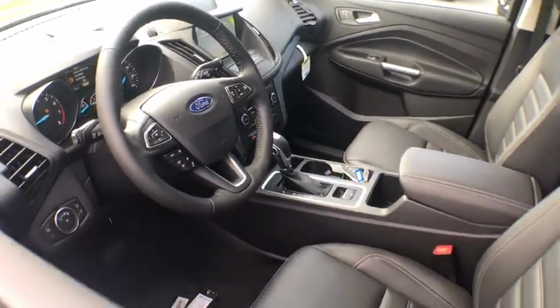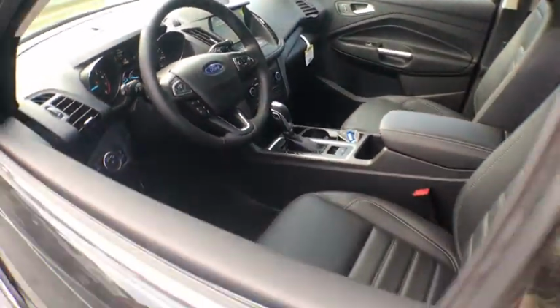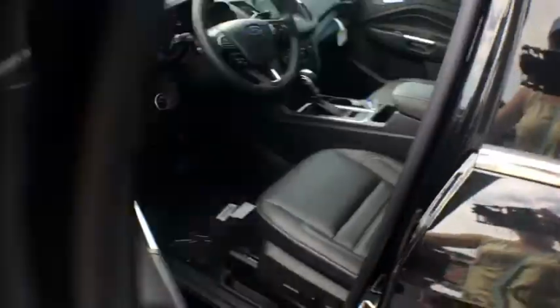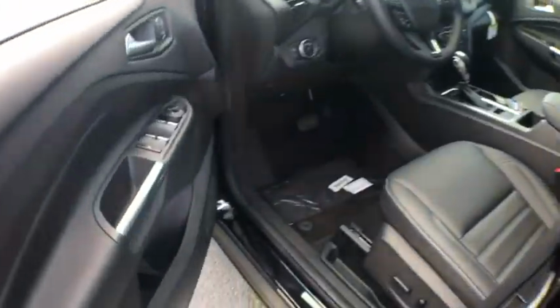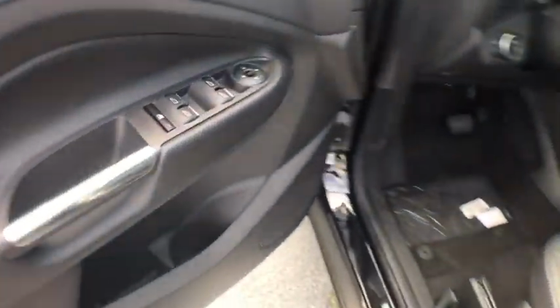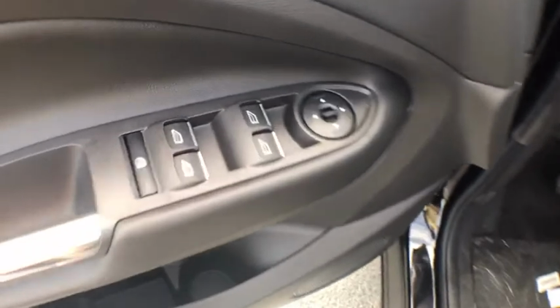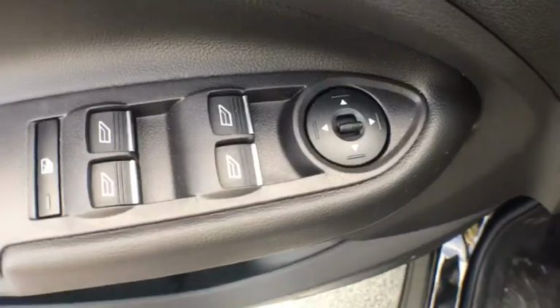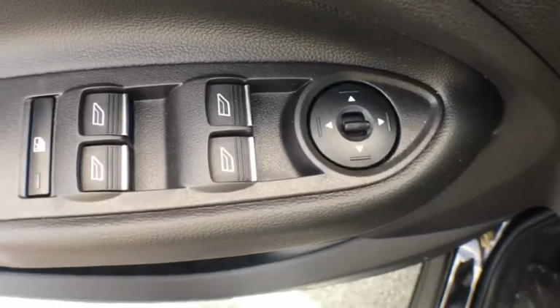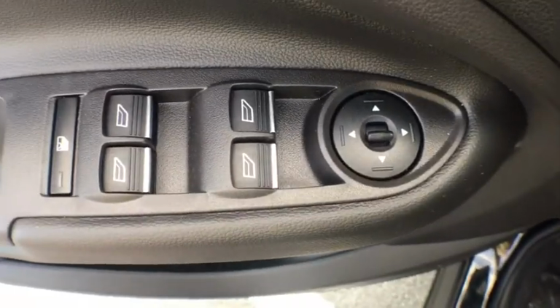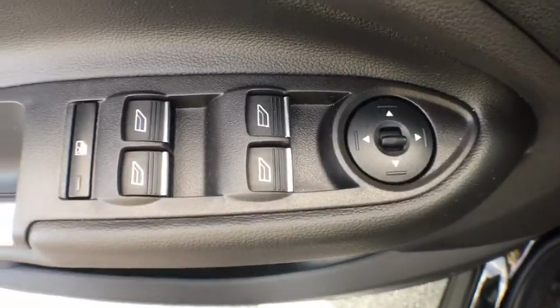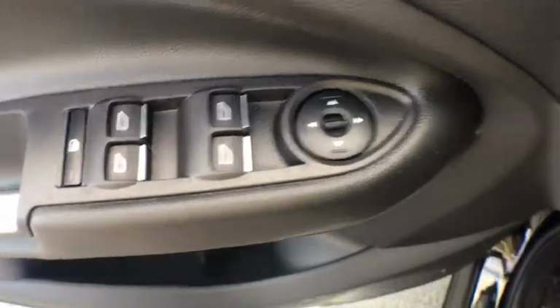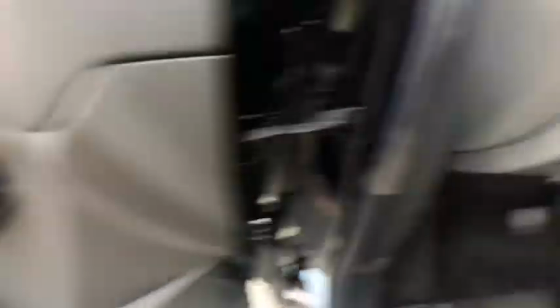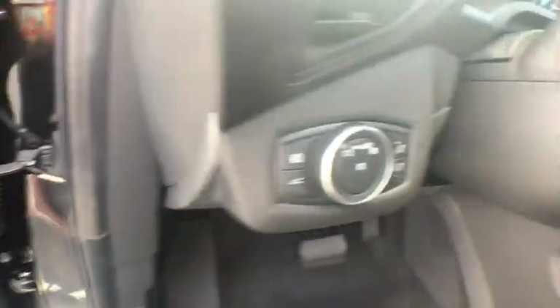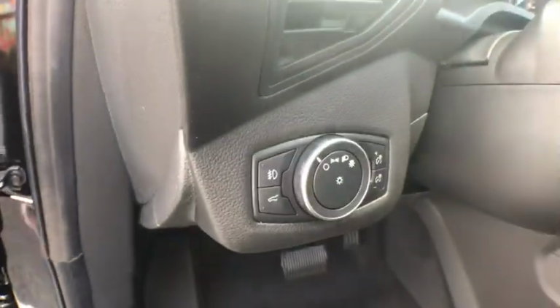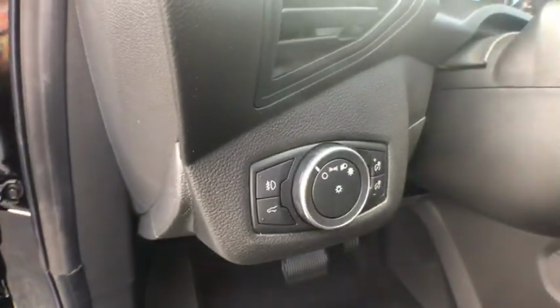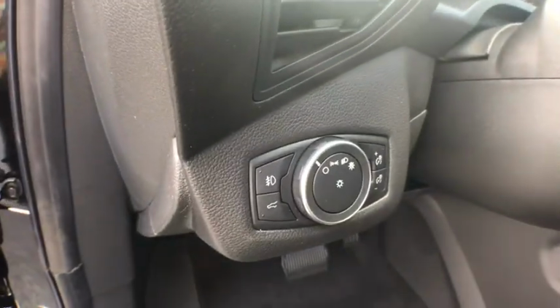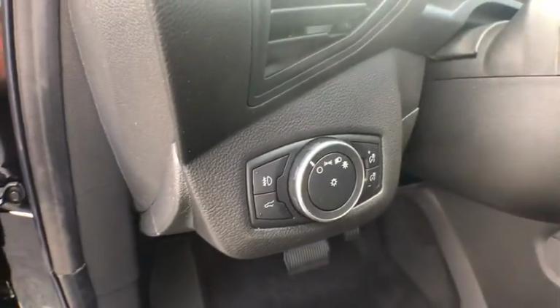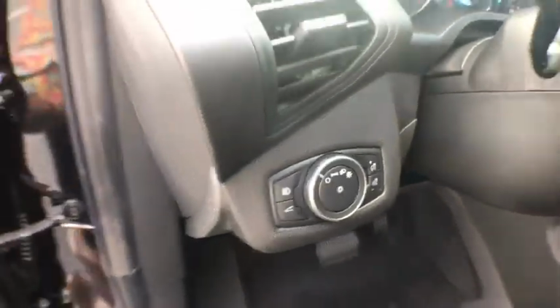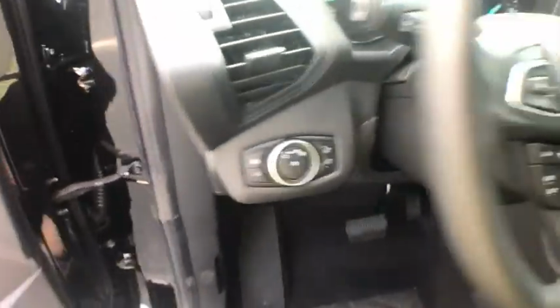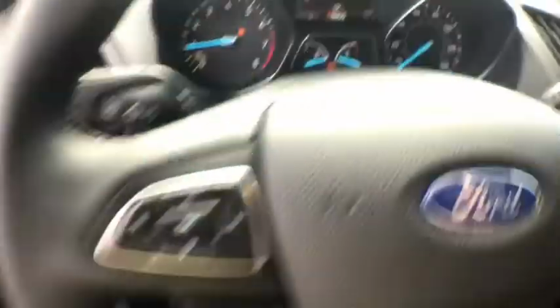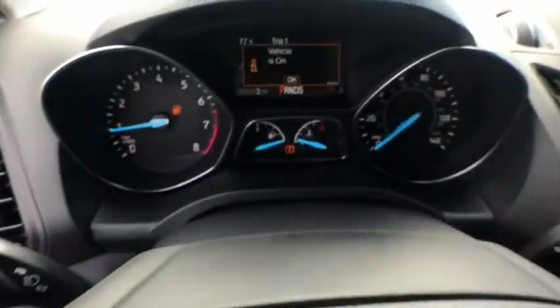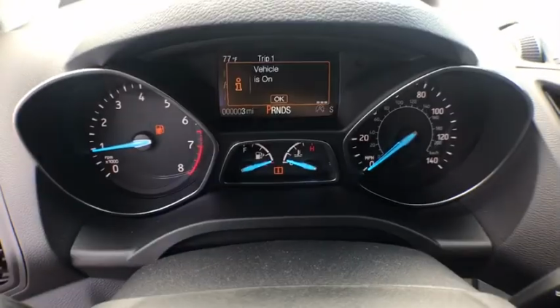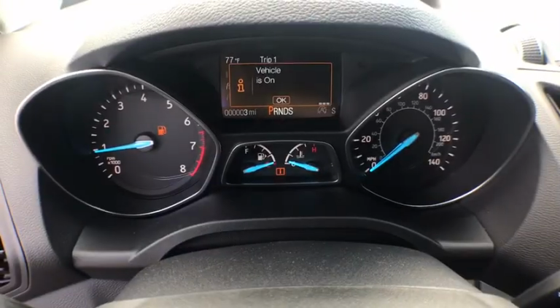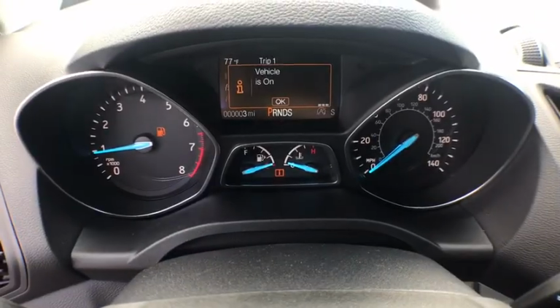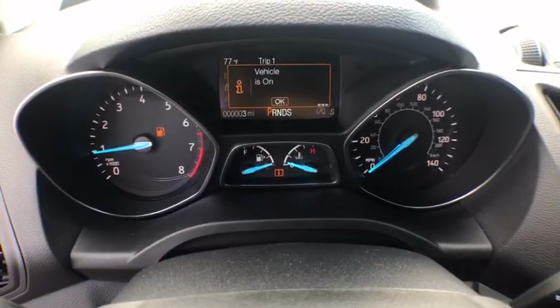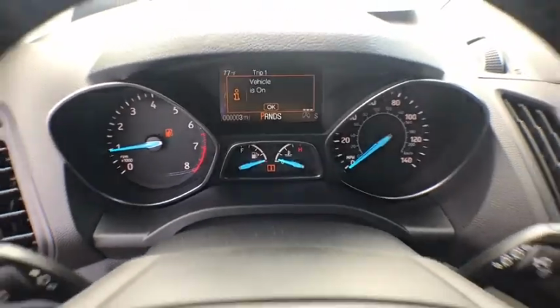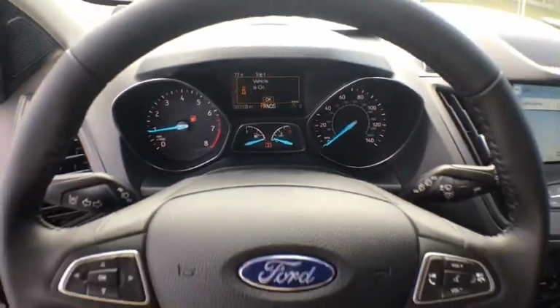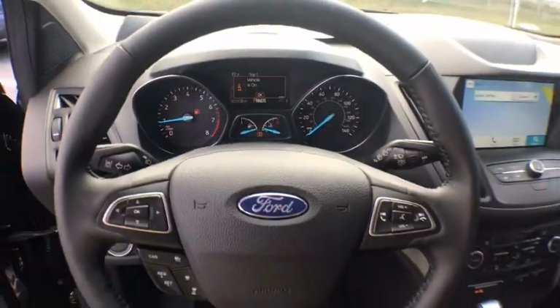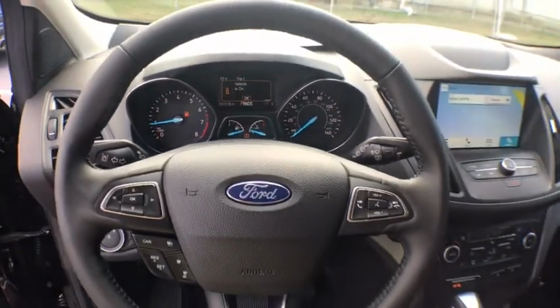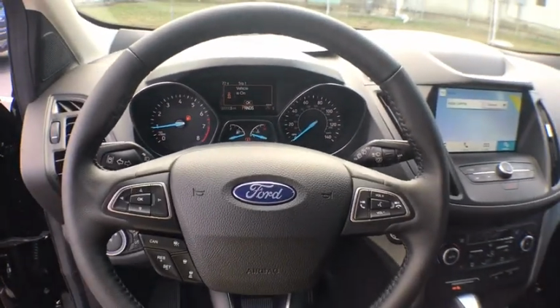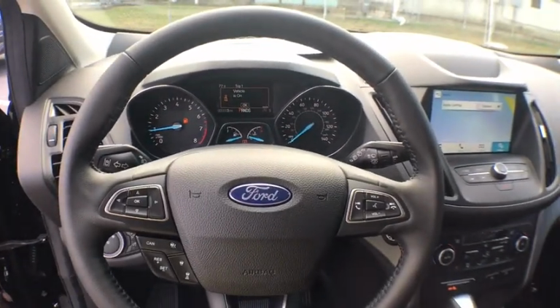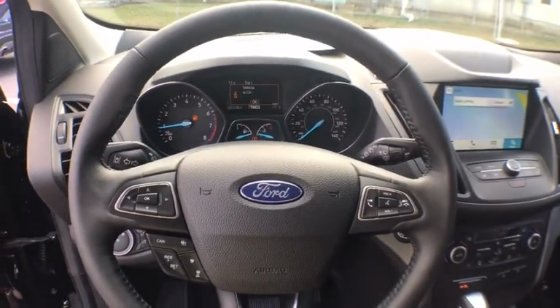Power liftgate, traction control, dual airbags, alloy wheels, power steering, four-wheel disc brakes, fog lights, heated front seats, electronic stability control, power windows.